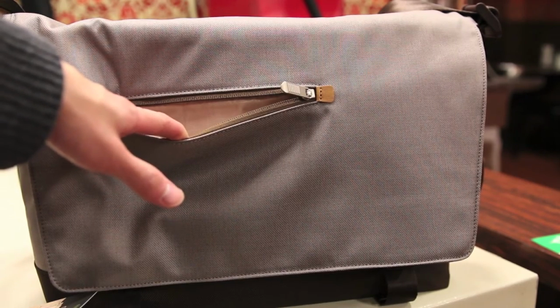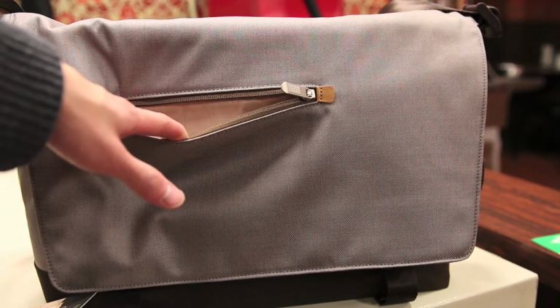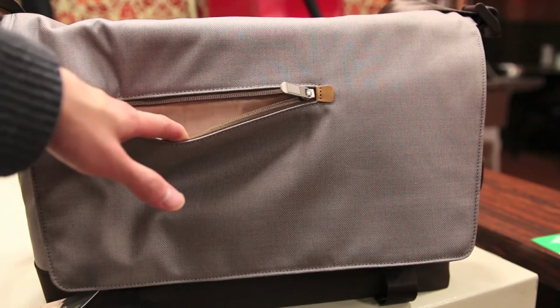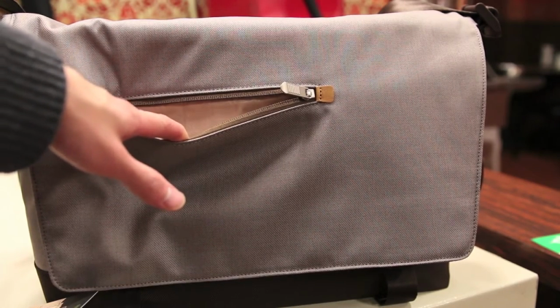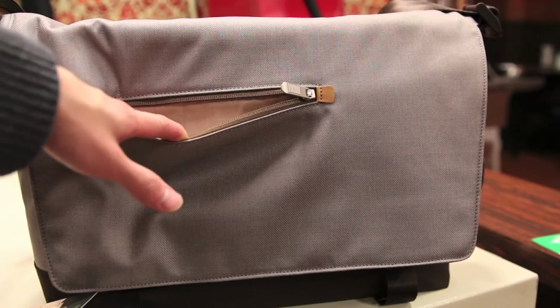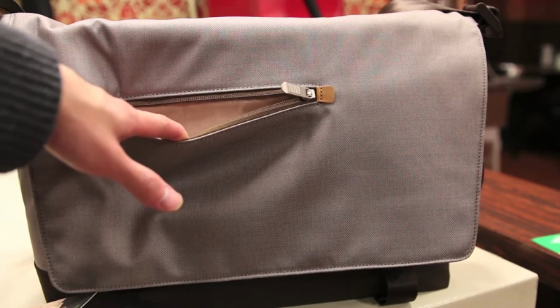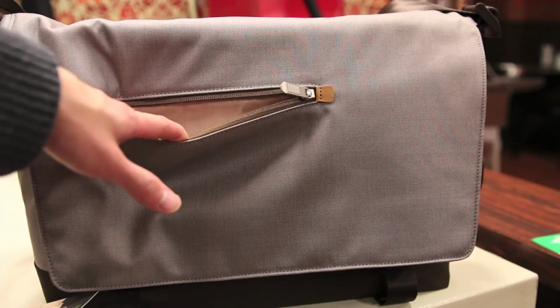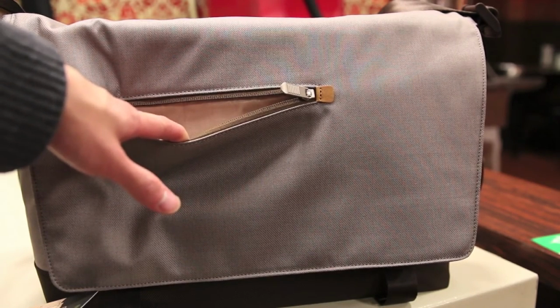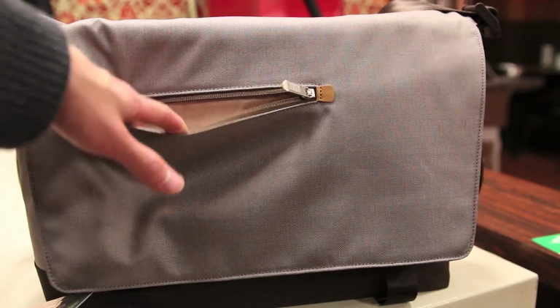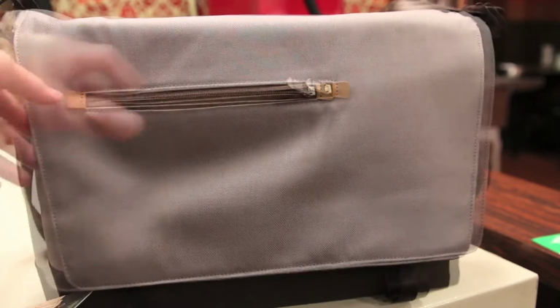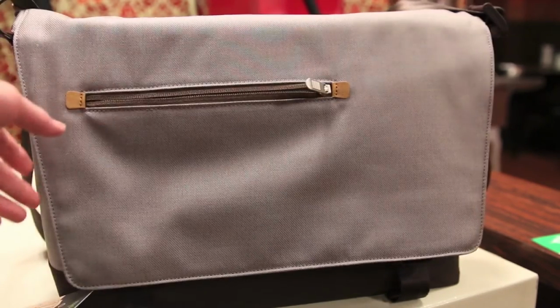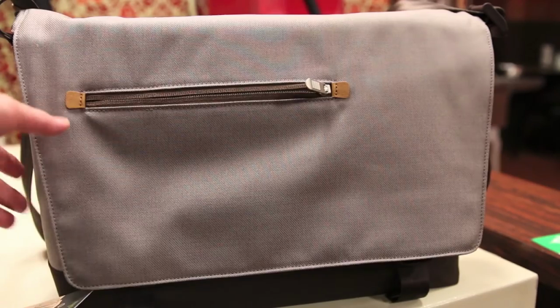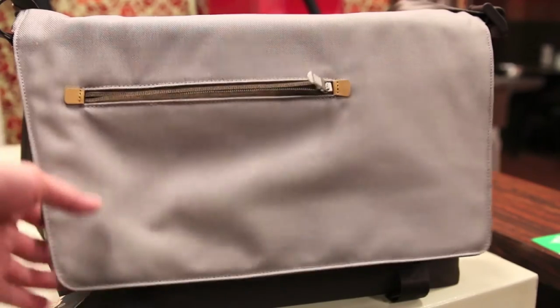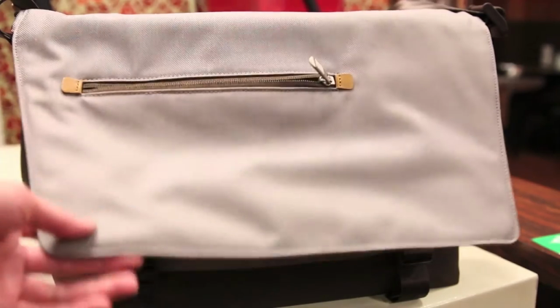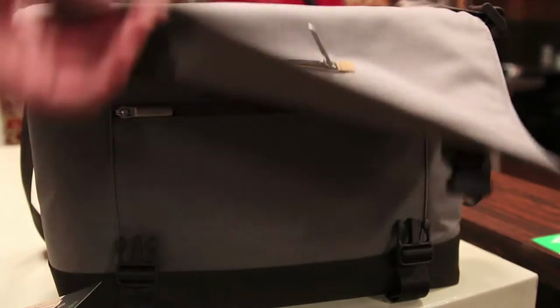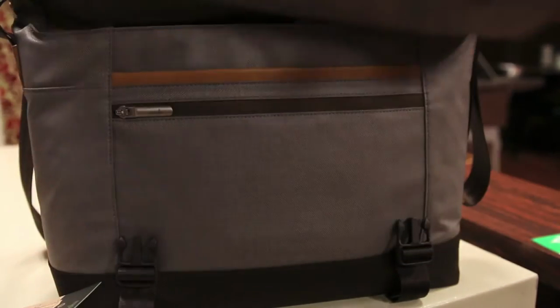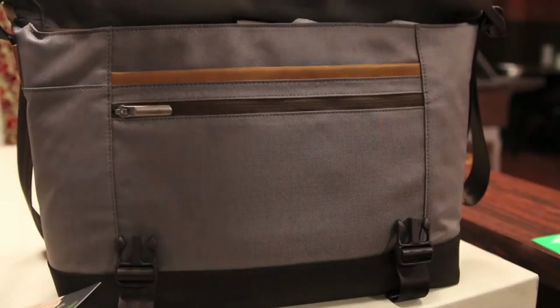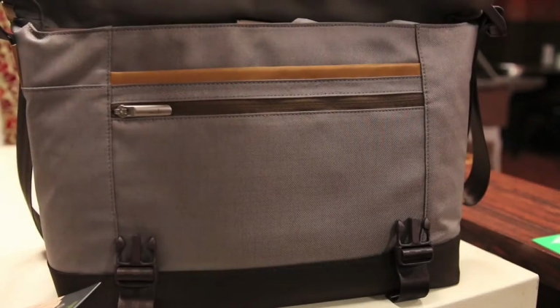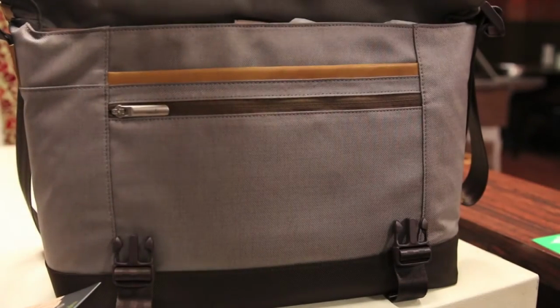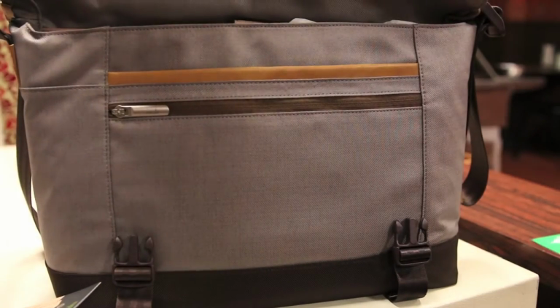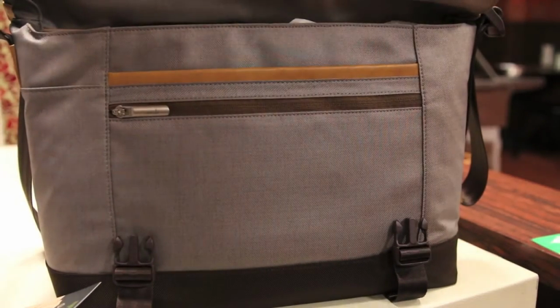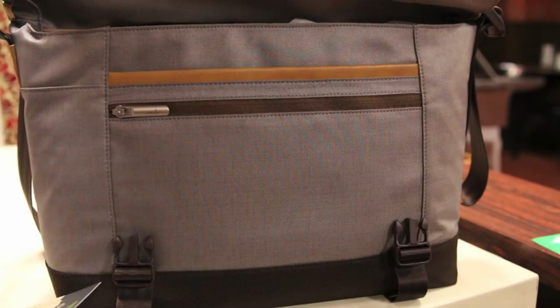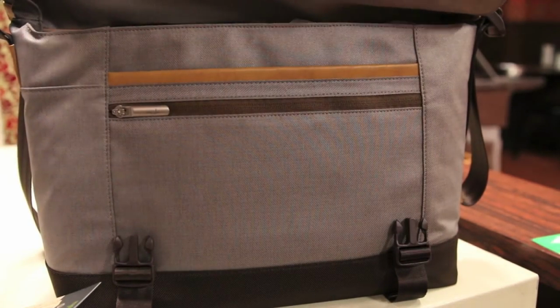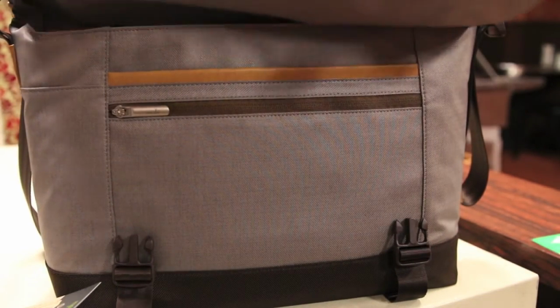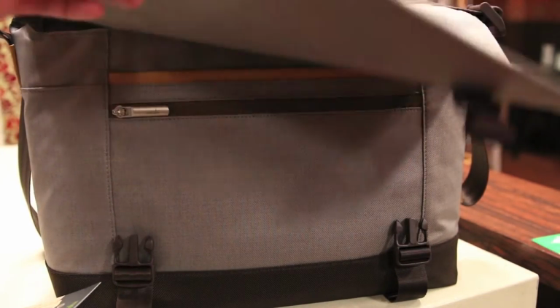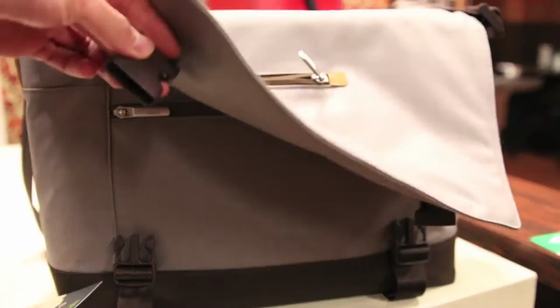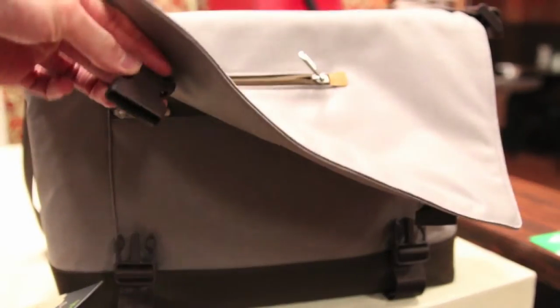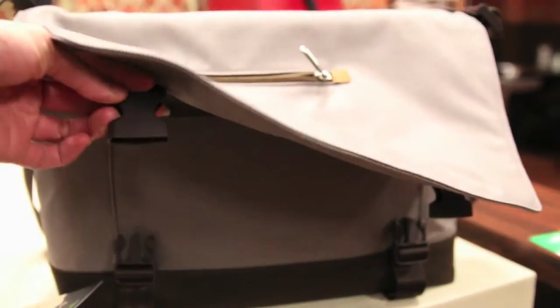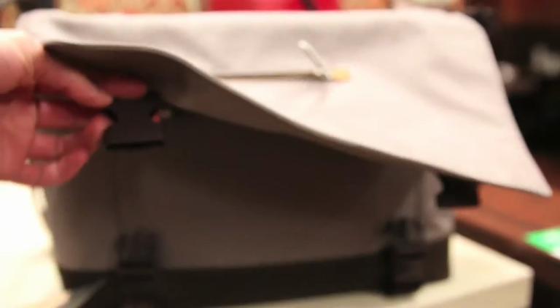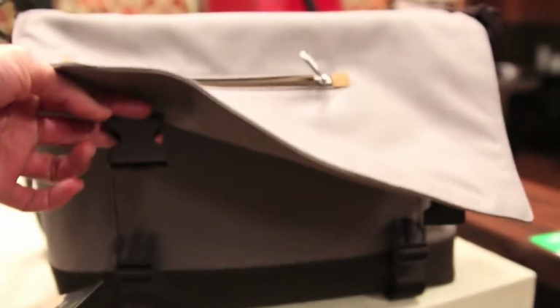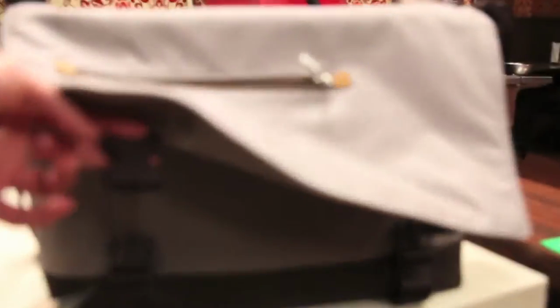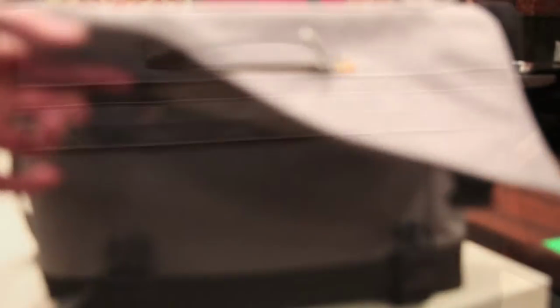This is a great pocket for storing quick access items such as your phone, your wallet, or just small items like that. The front flap that pretty much covers the entire main compartment does feature two plastic clips to secure it in place.